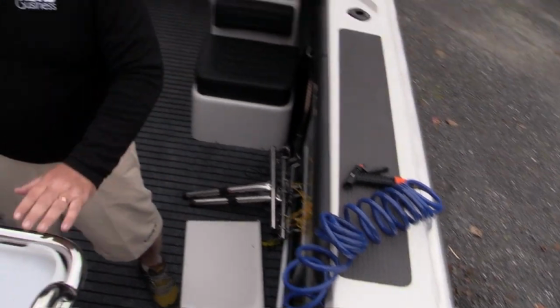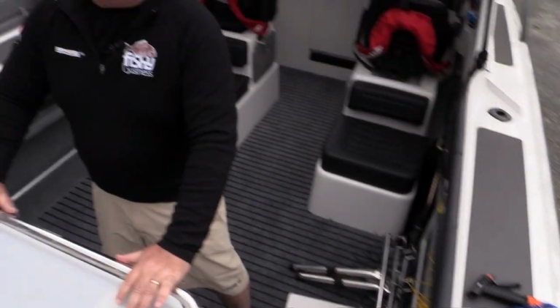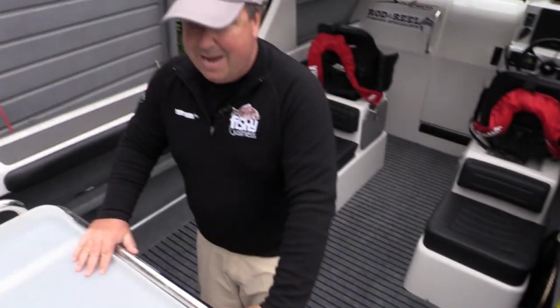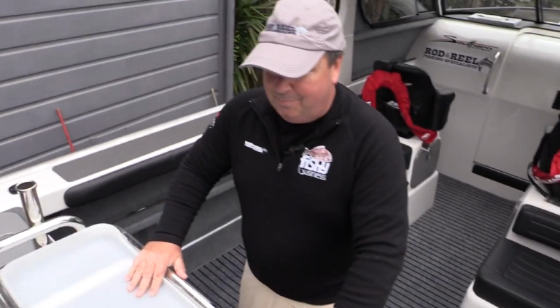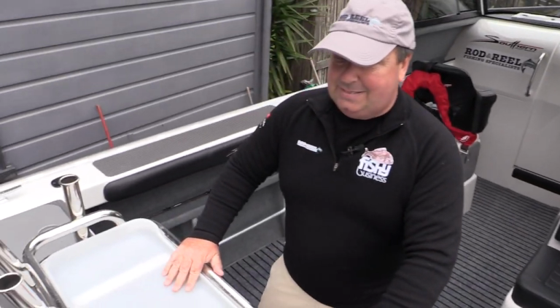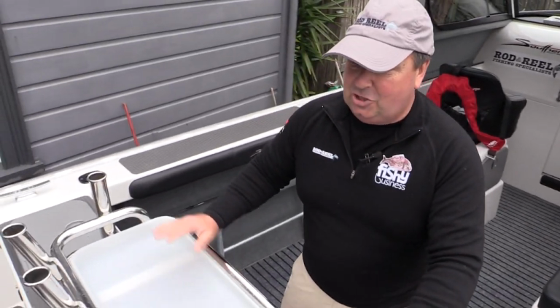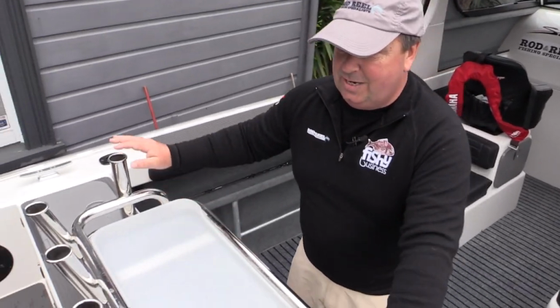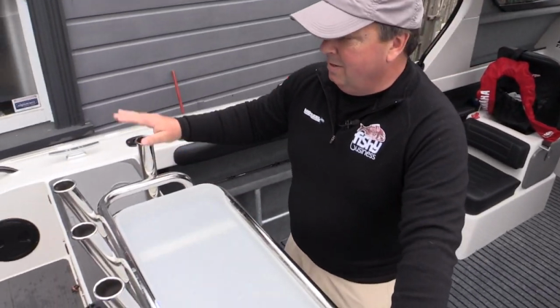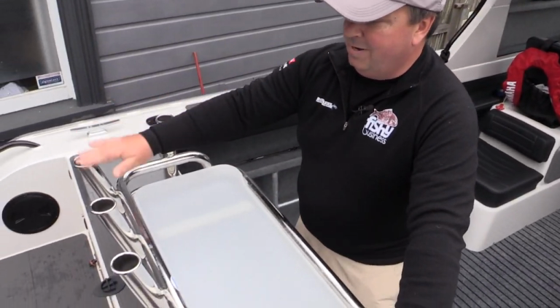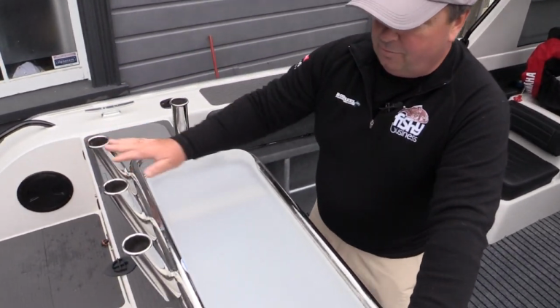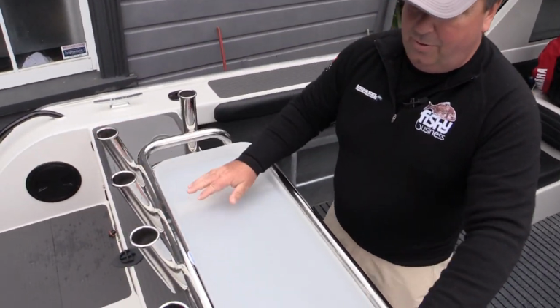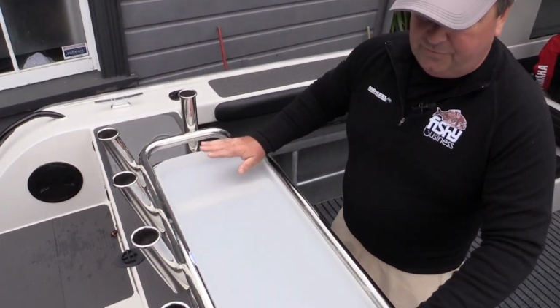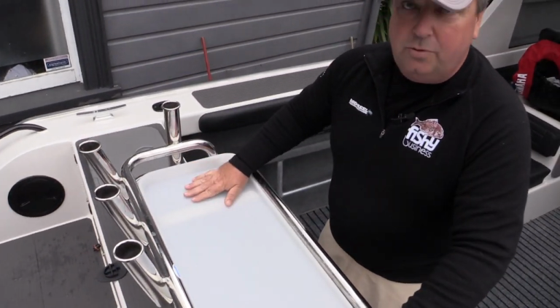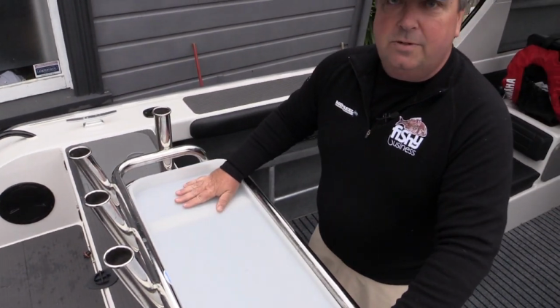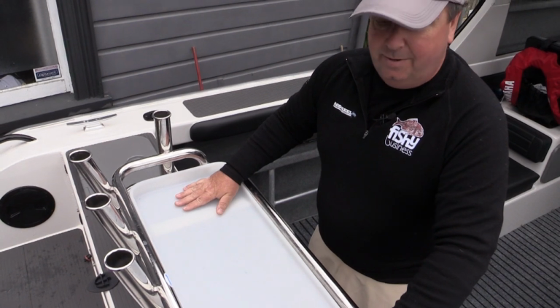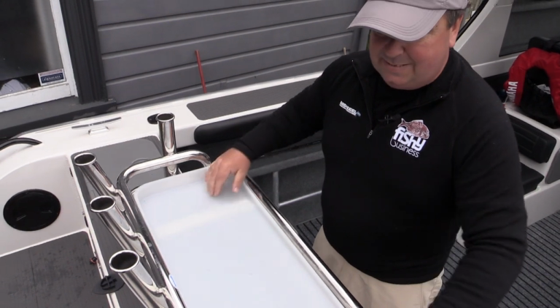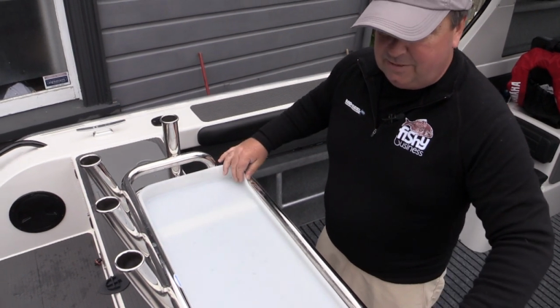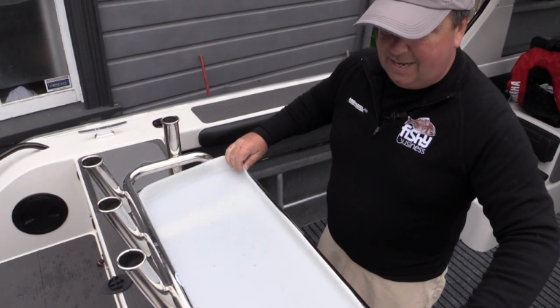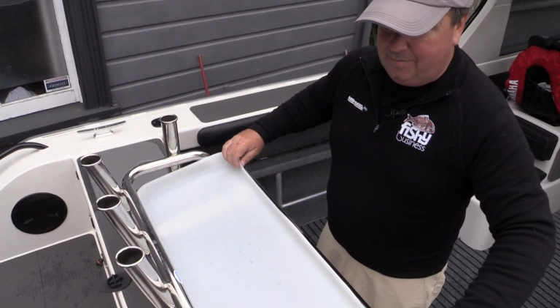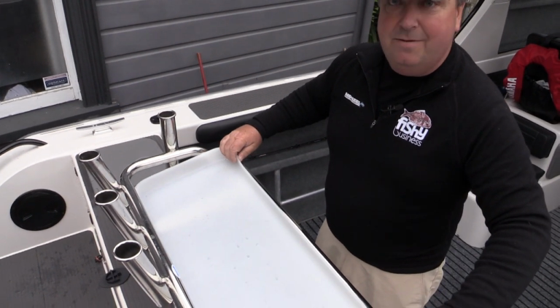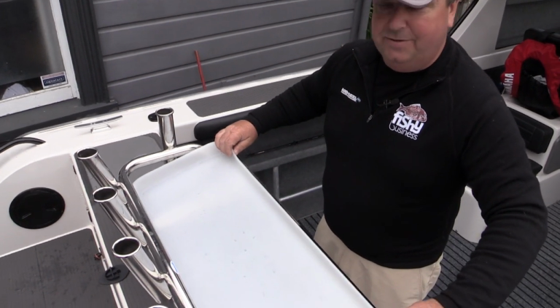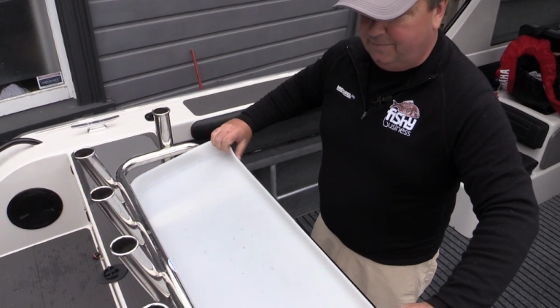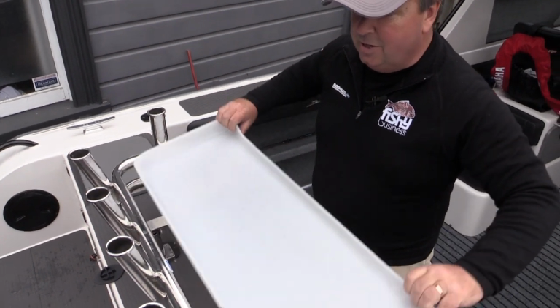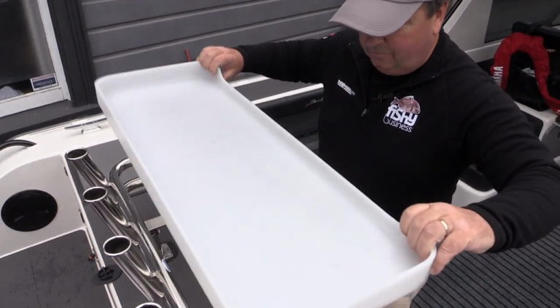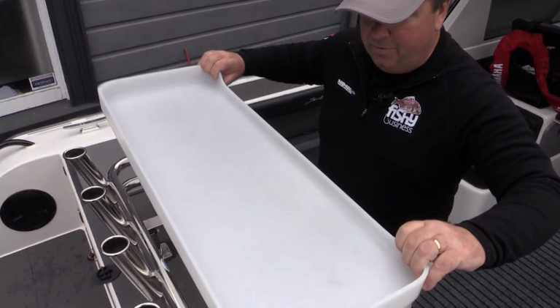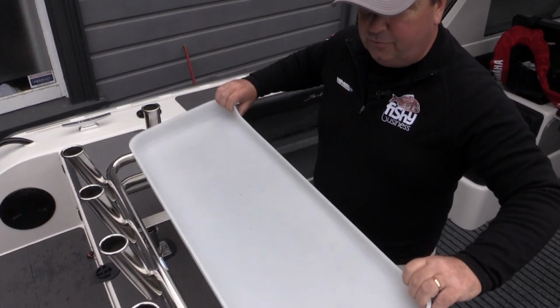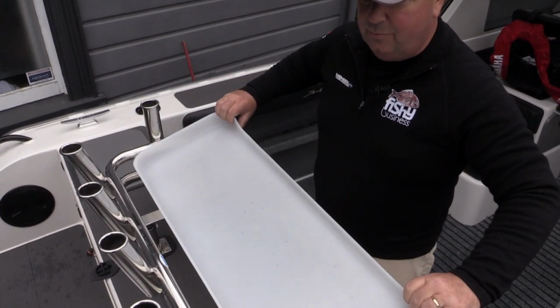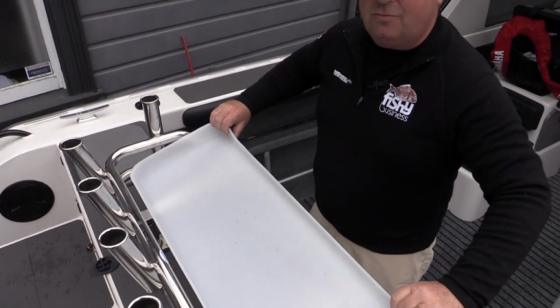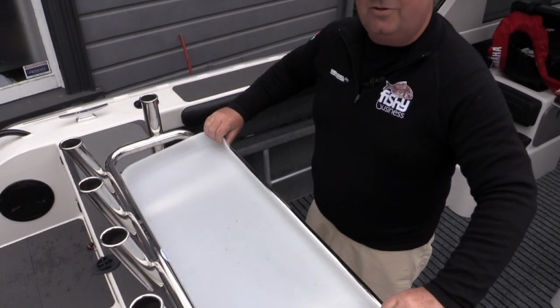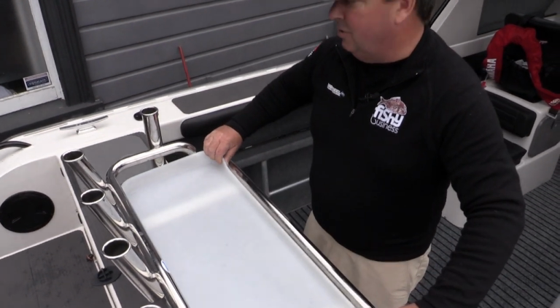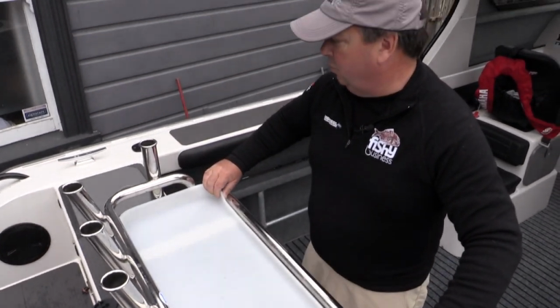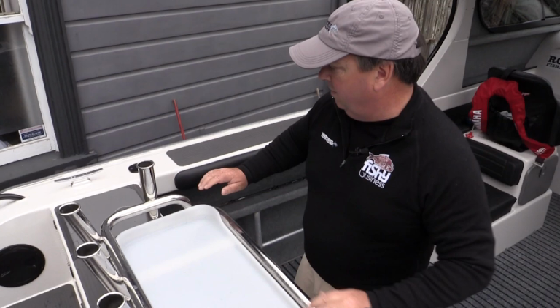We've got a Manta bait station here with plenty of rod holders — a good solid bait station for cutting up your bait and filleting fish. It's a removable tray which is great because you can just wash it off.